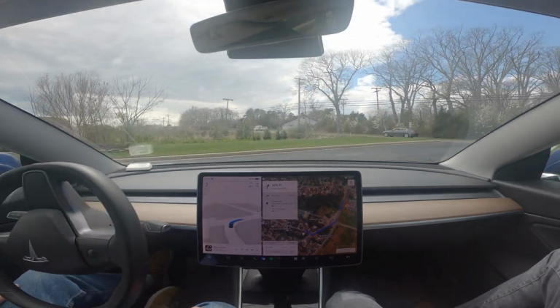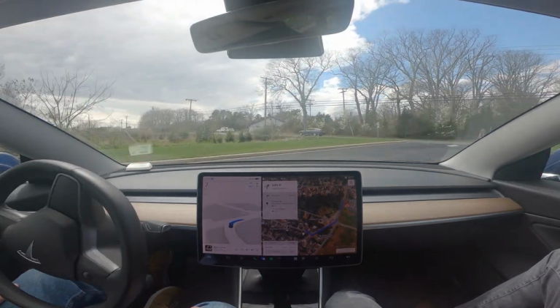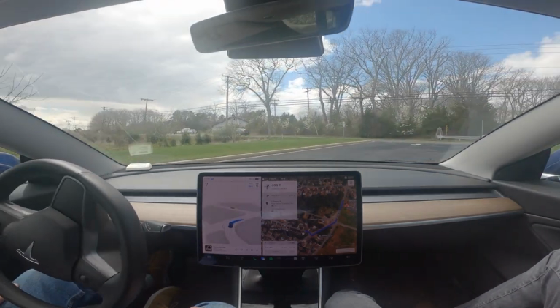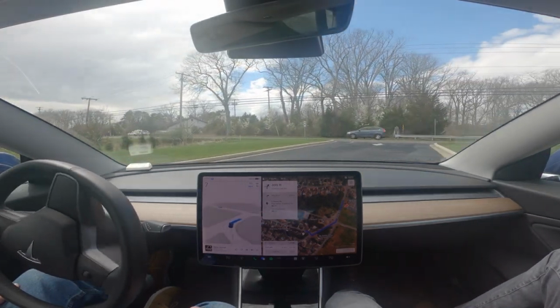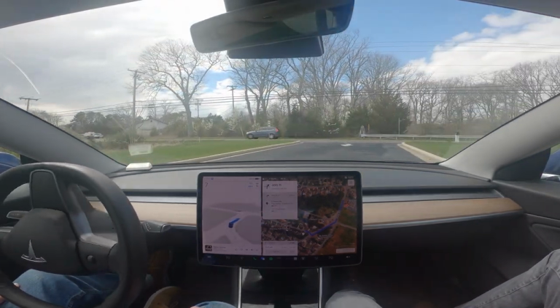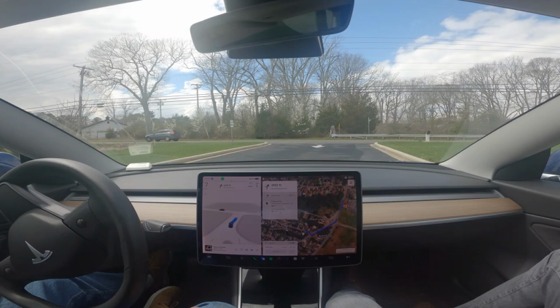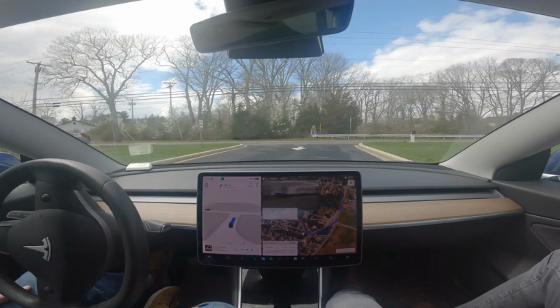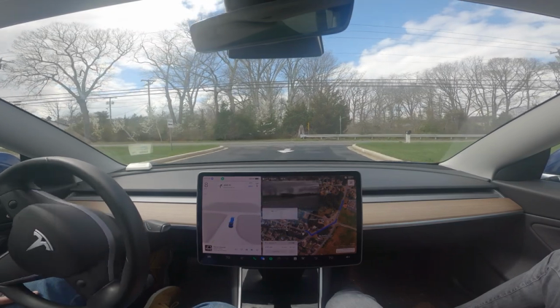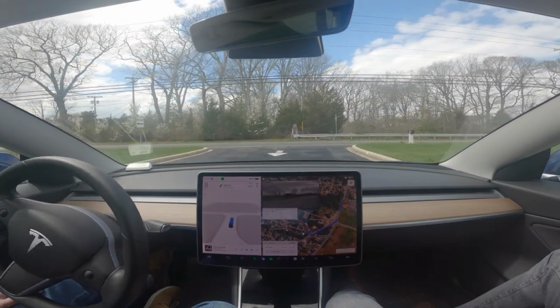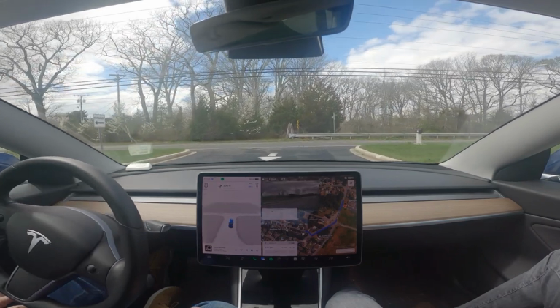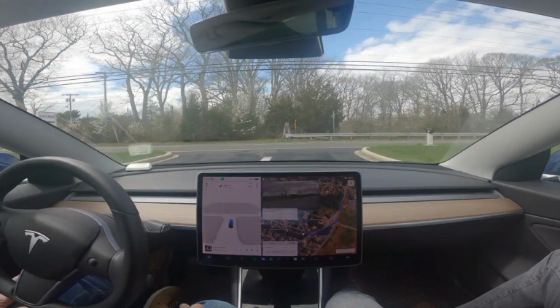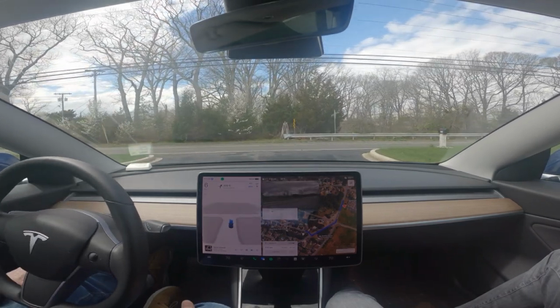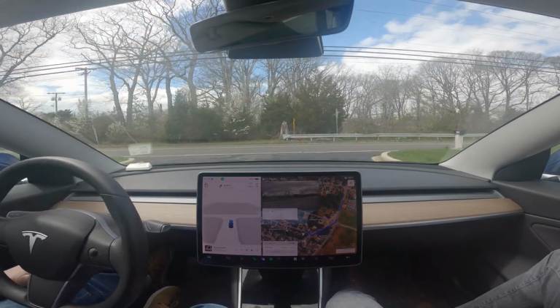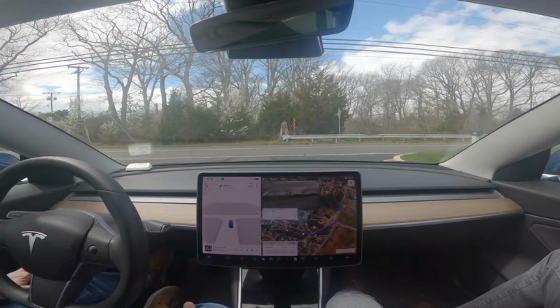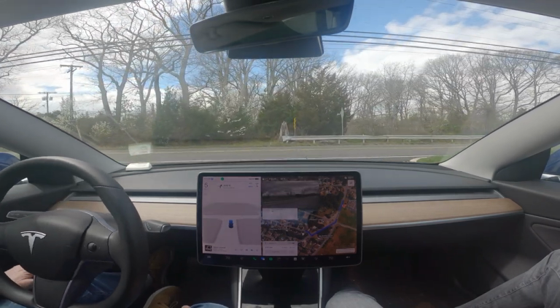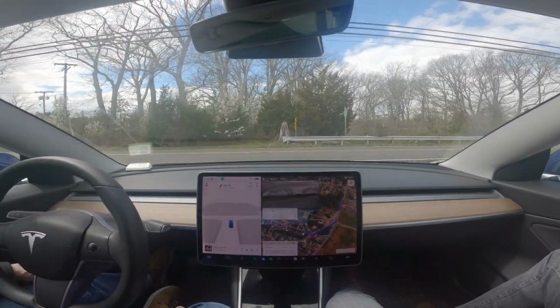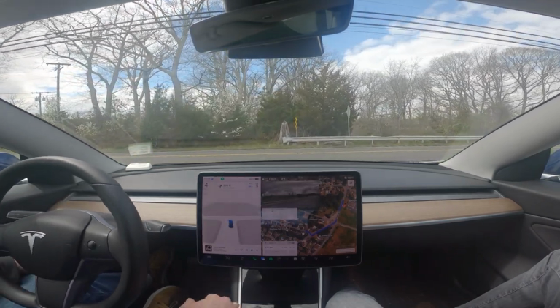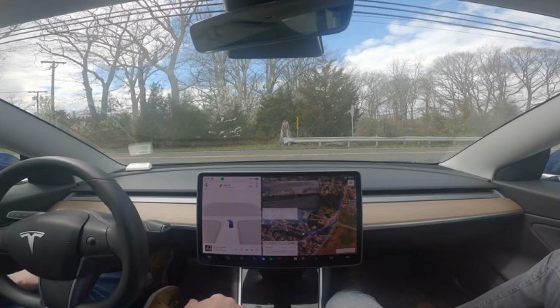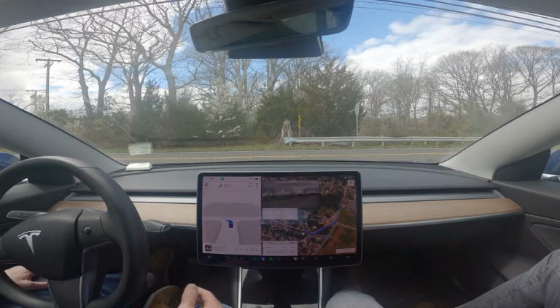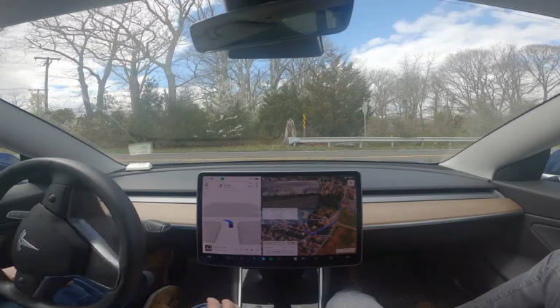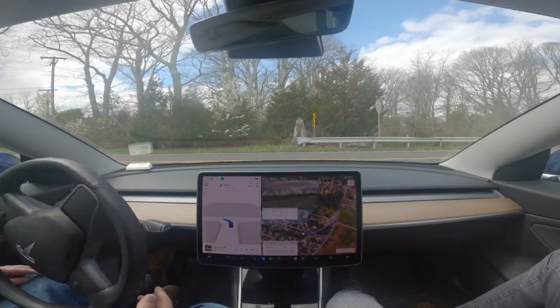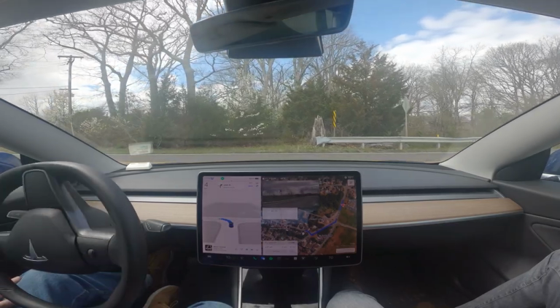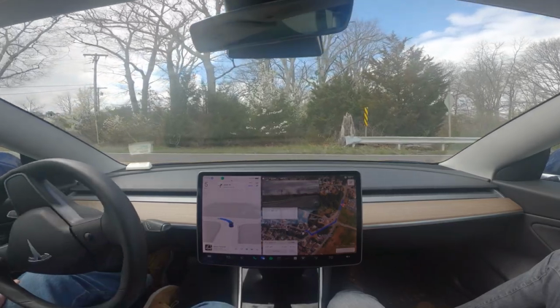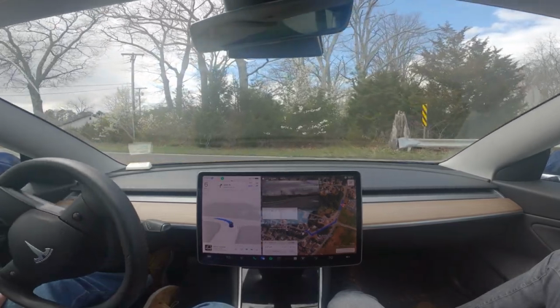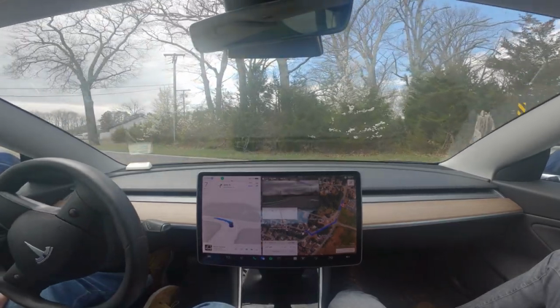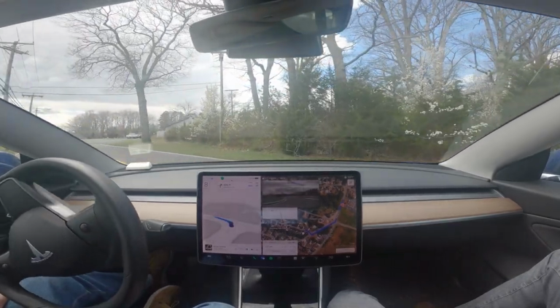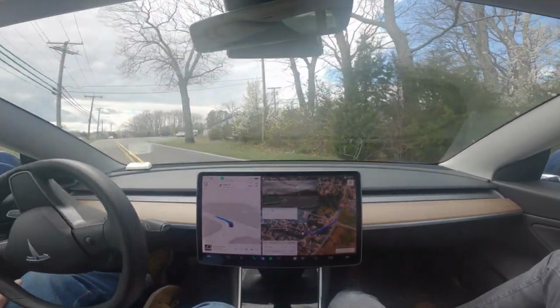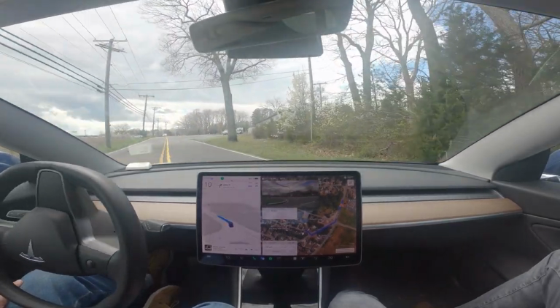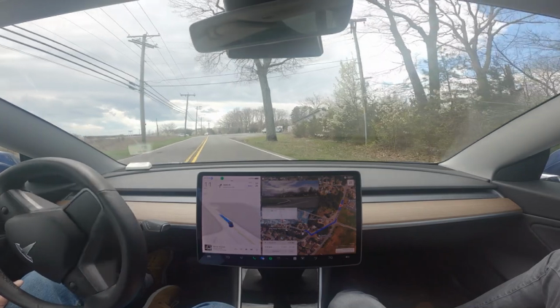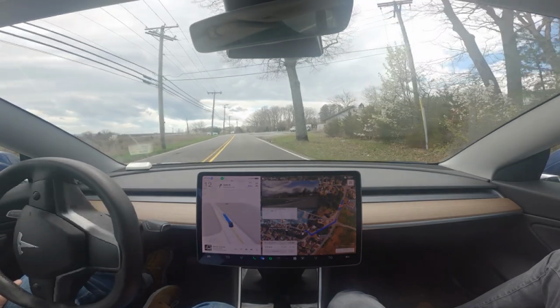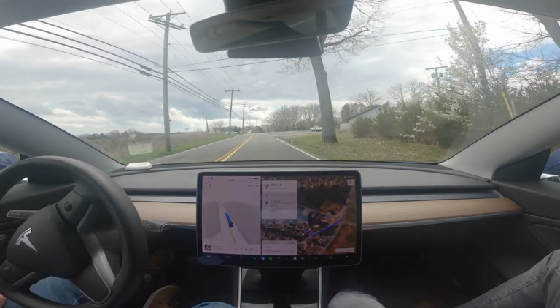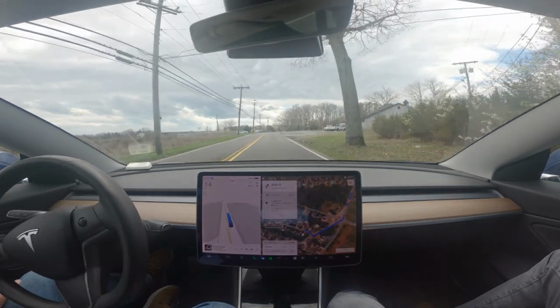I'll tell Bob he can trade all those vehicles in and buy a Tesla for $40,000, add $12,000 for full self-driving, and he'll be fine. It'll drive him safer than he drives.